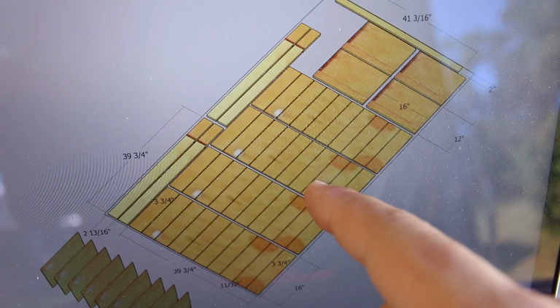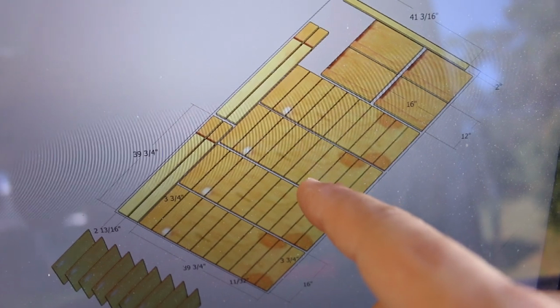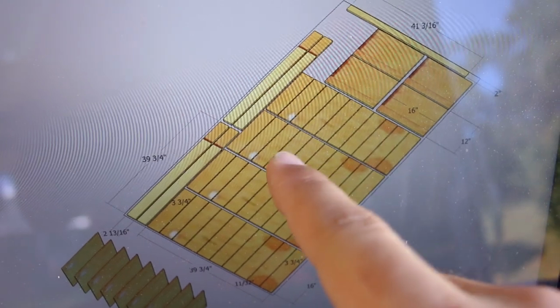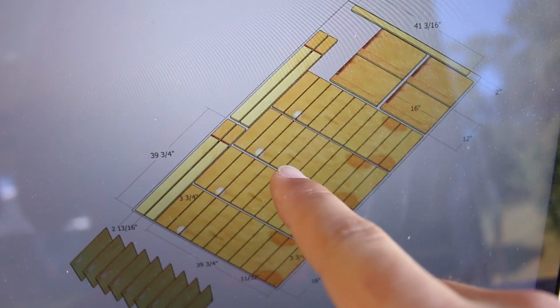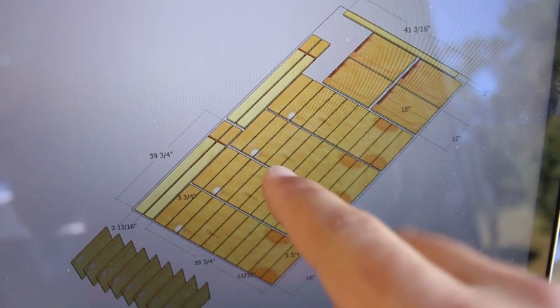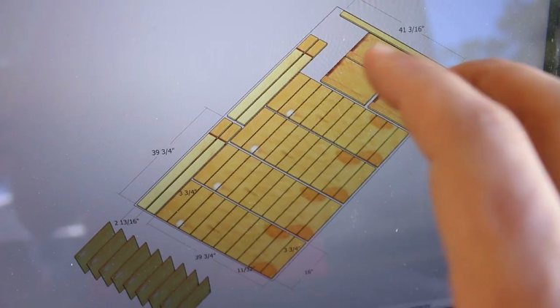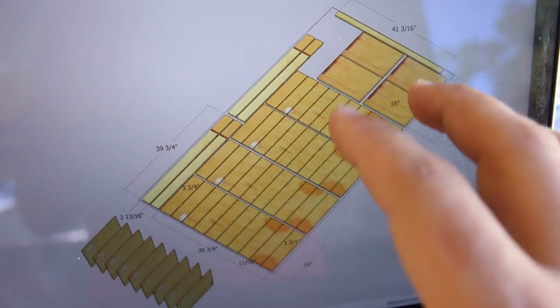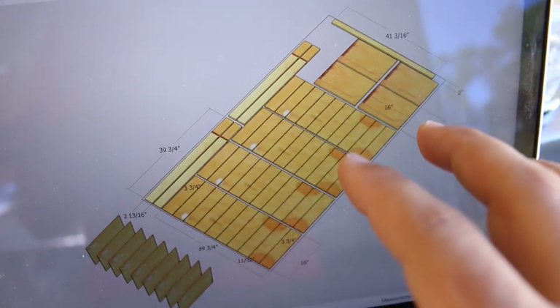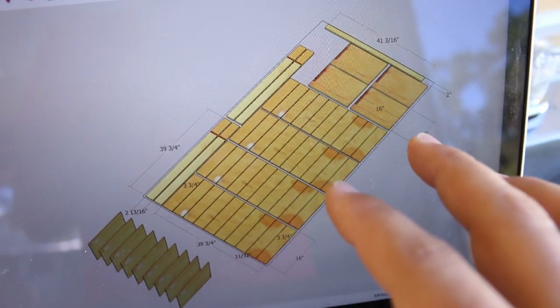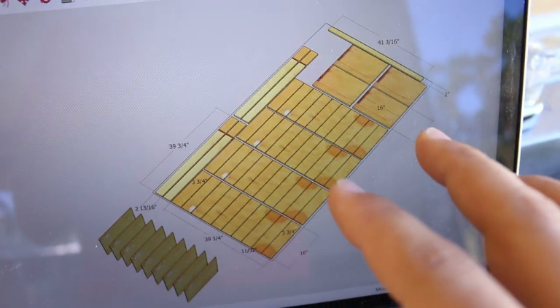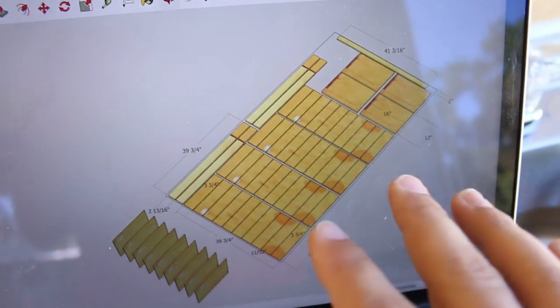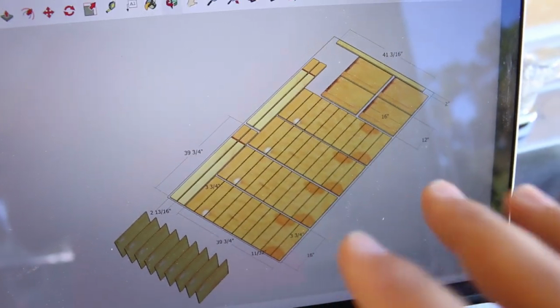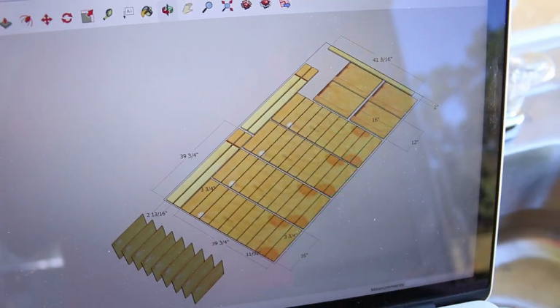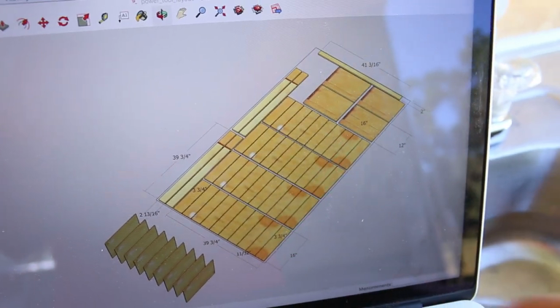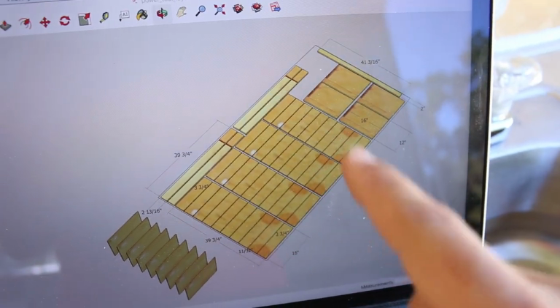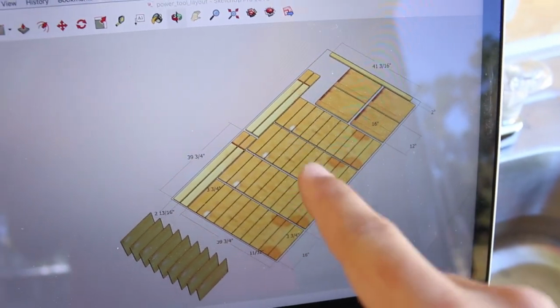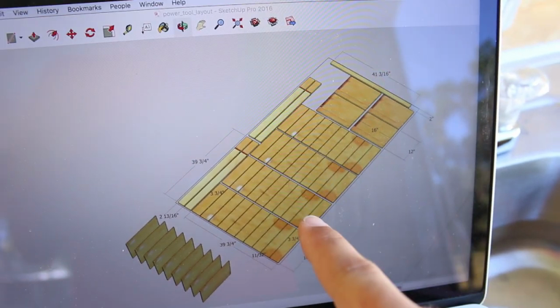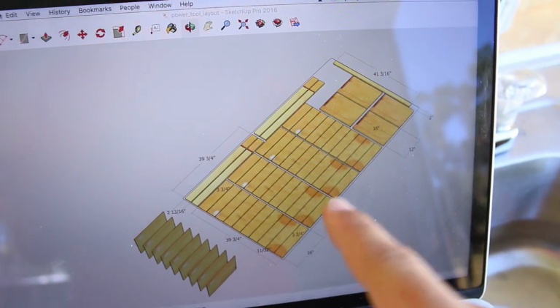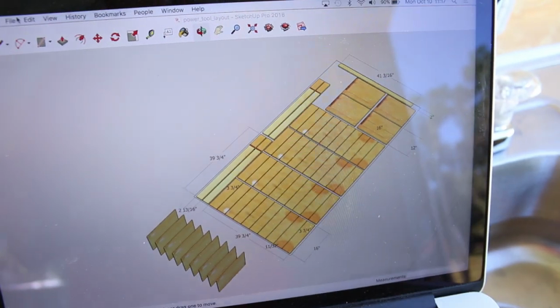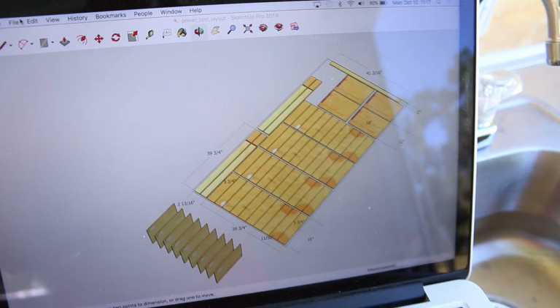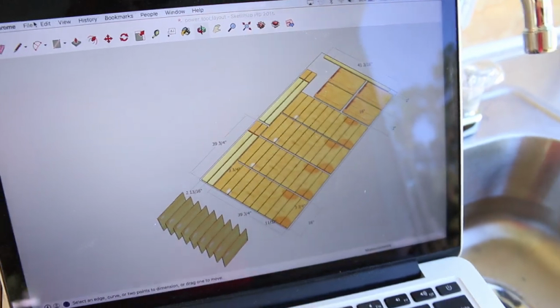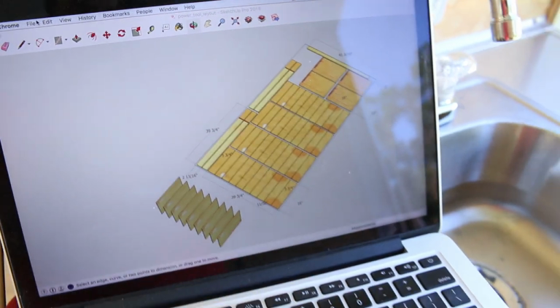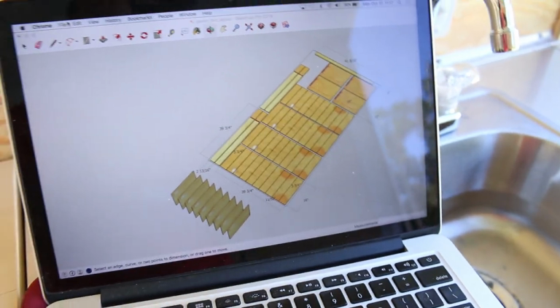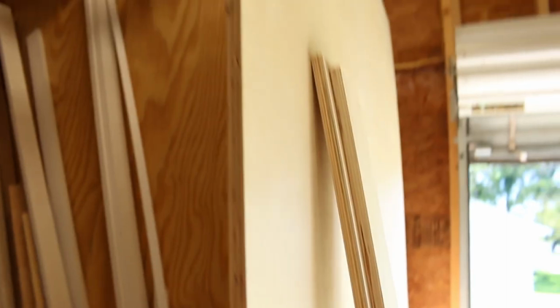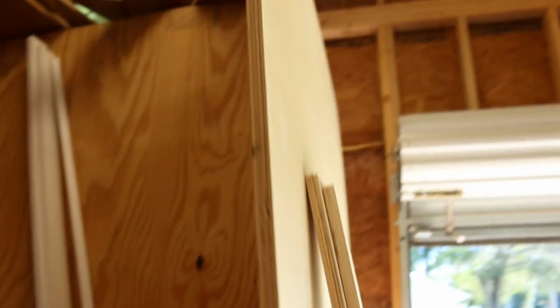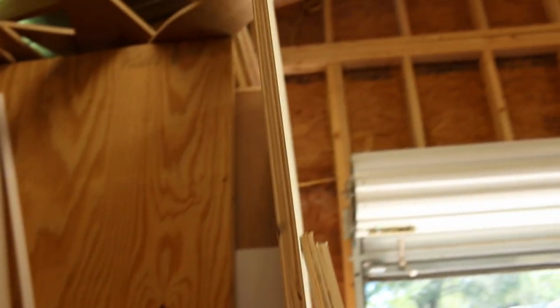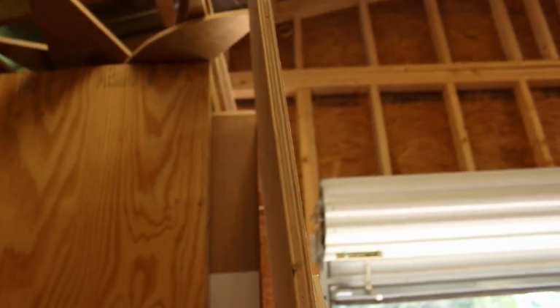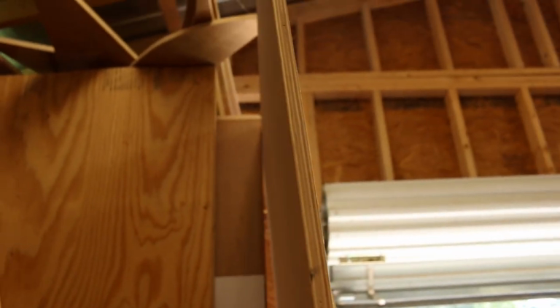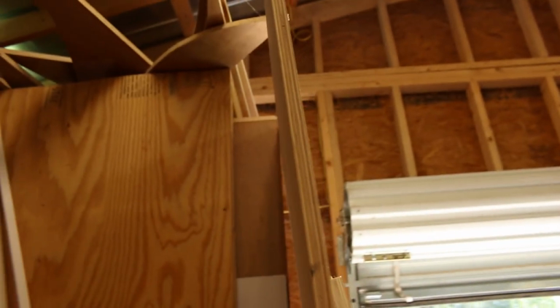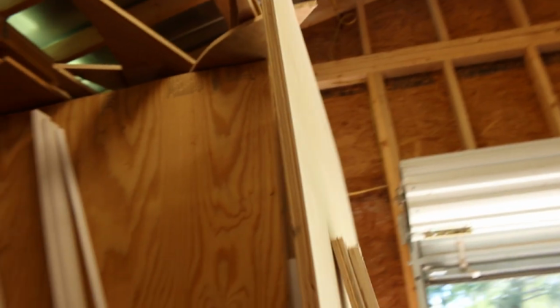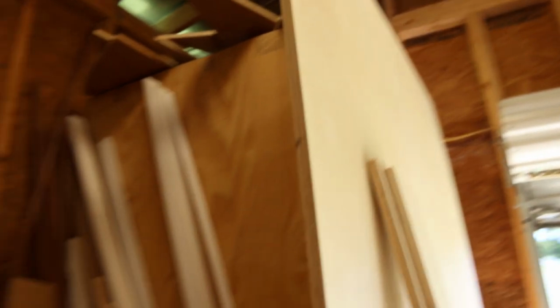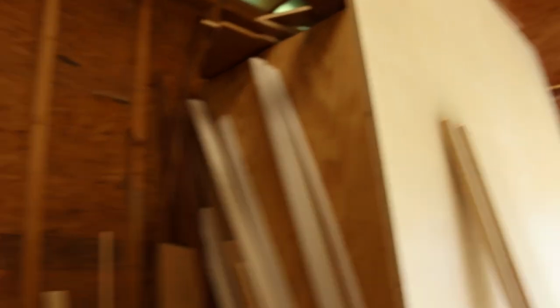I've laid it out so that I can get both sides done with one sheet of plywood, so if I stick to this I can save myself some money. Which is perfect because I have one sheet left.